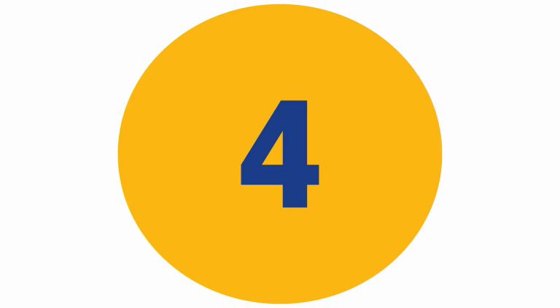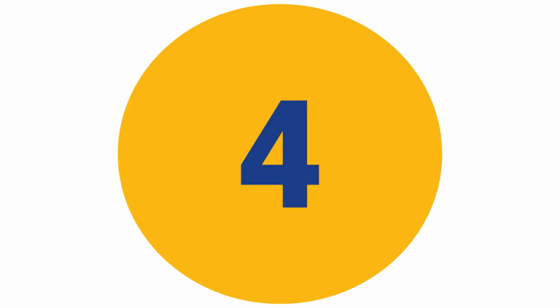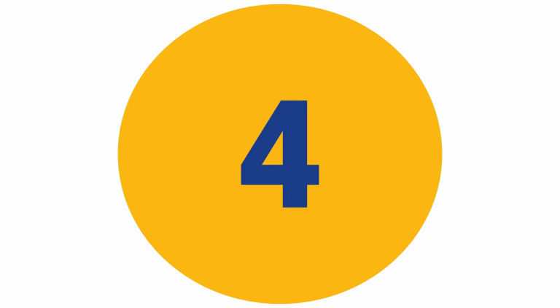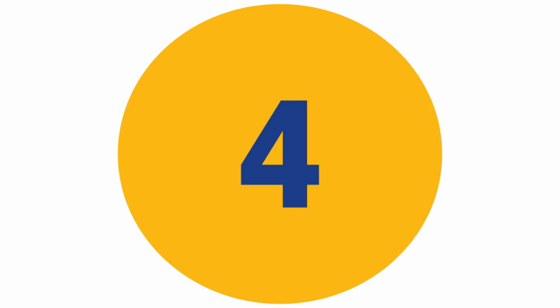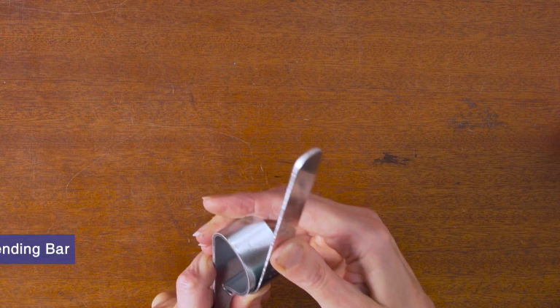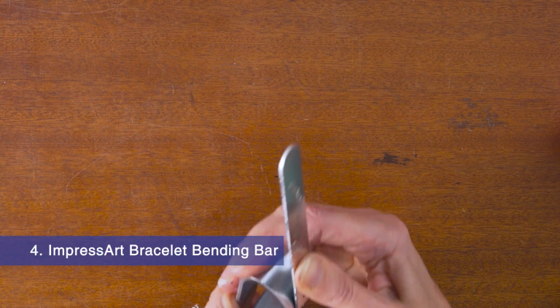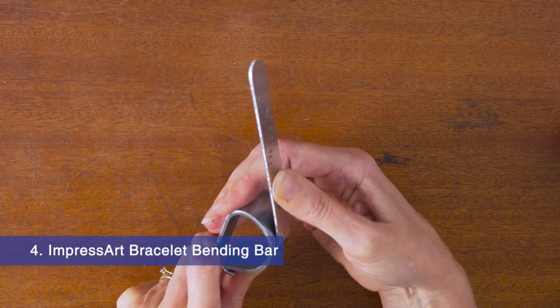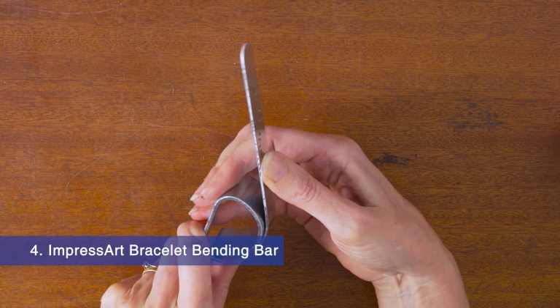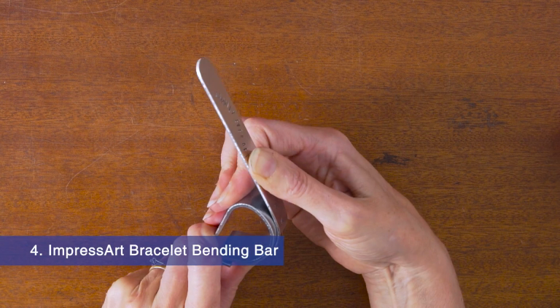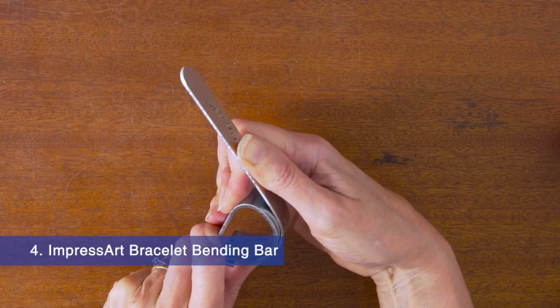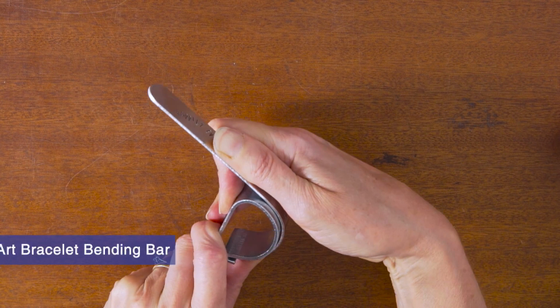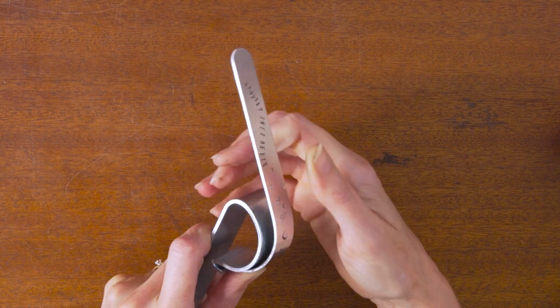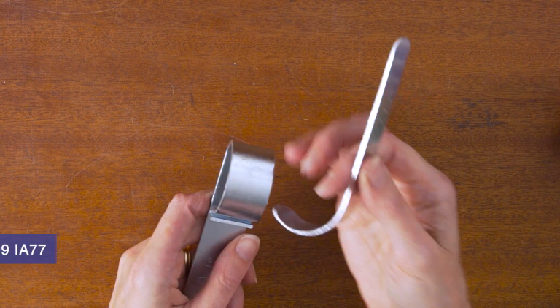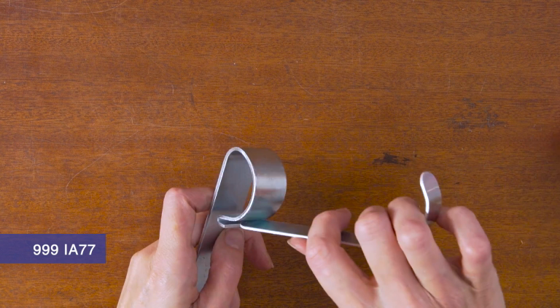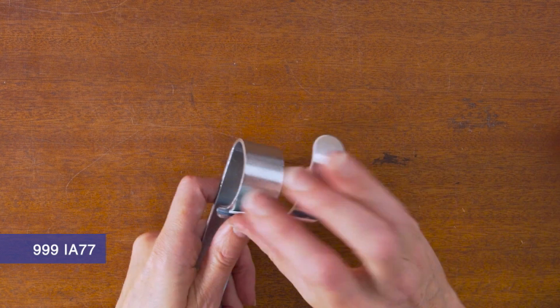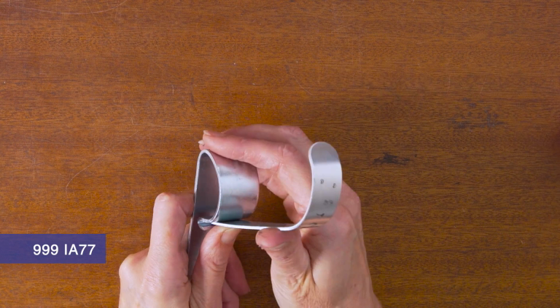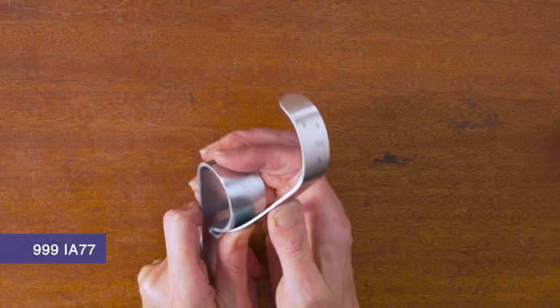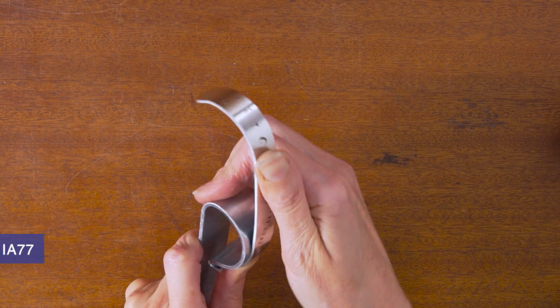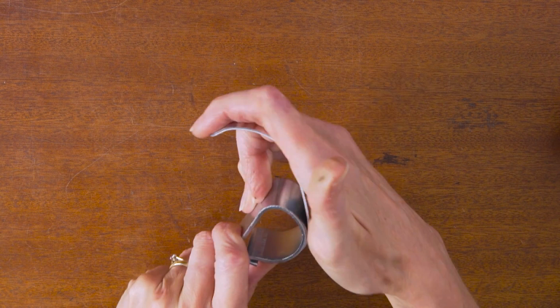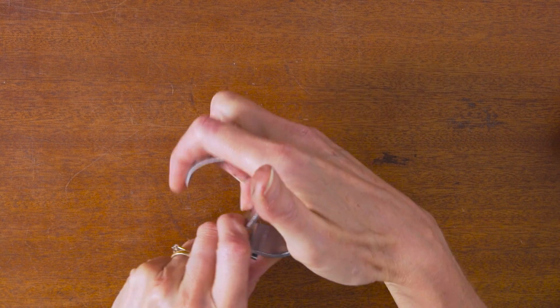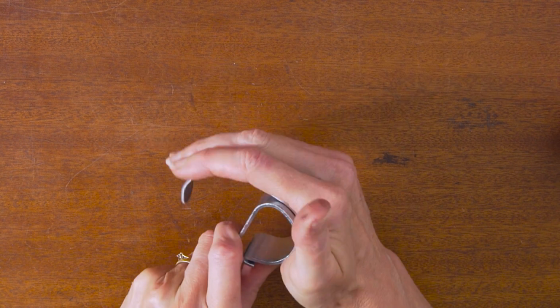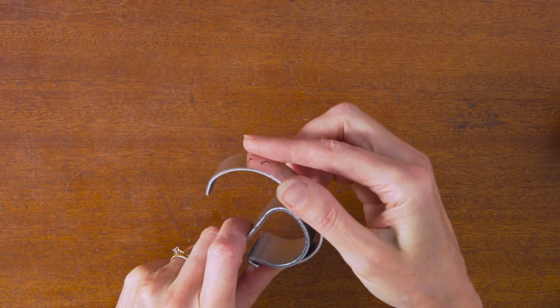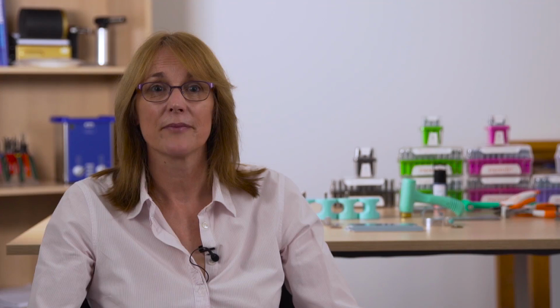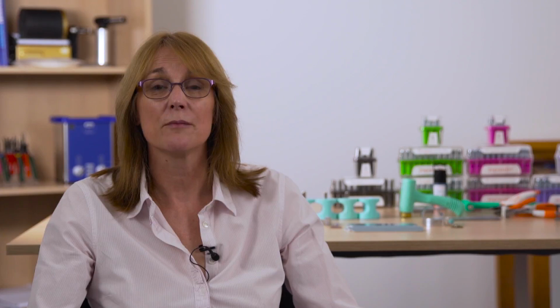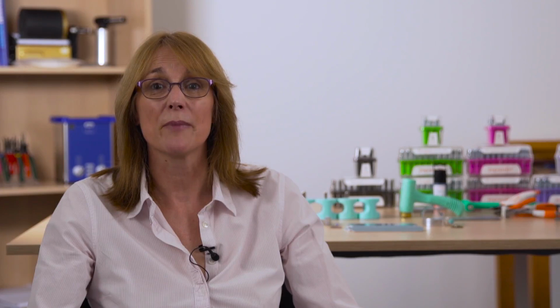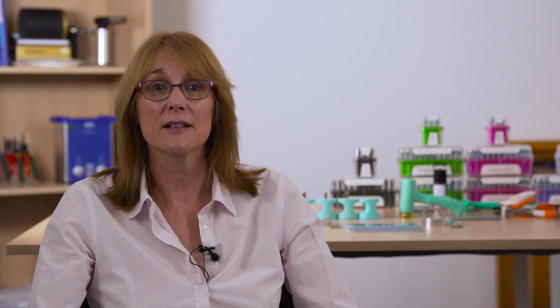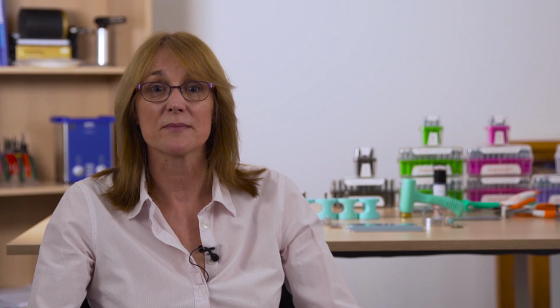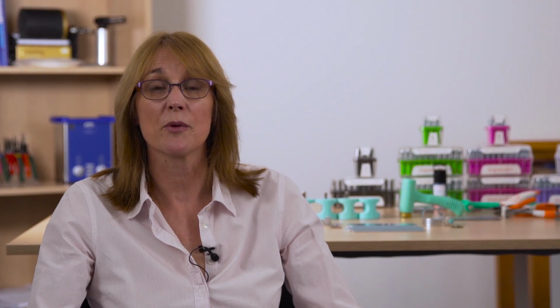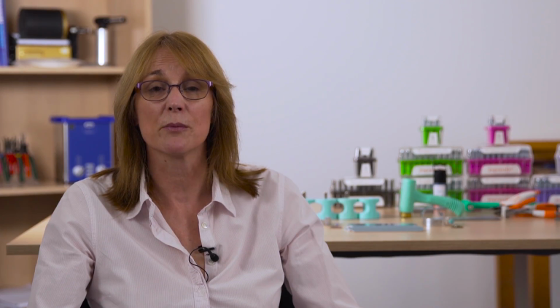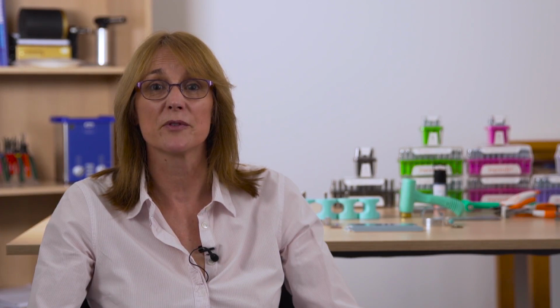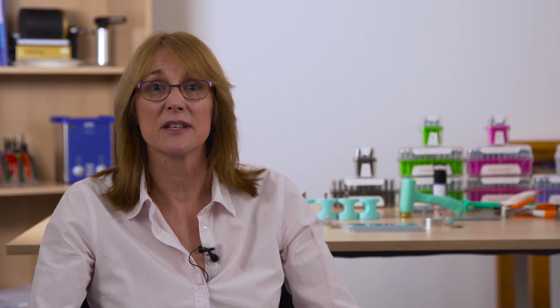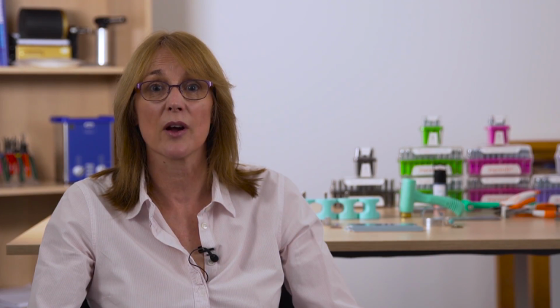Number 4: The bracelet bending bar is ideal for effortlessly bending your bracelets and bangles. It takes a matter of moments and doesn't require the use of a mallet. It can be used for bending metal strips up to a maximum of four centimeters wide.